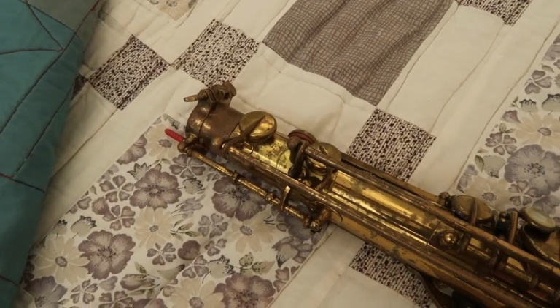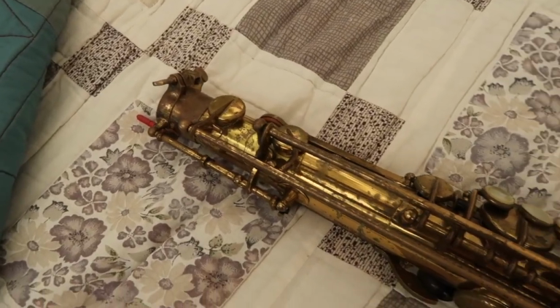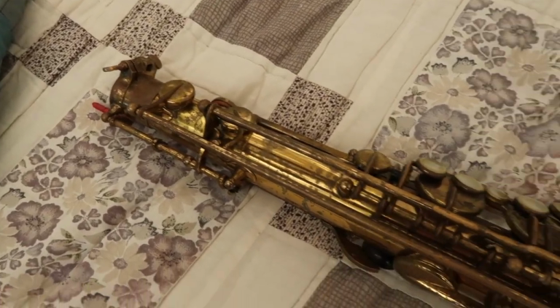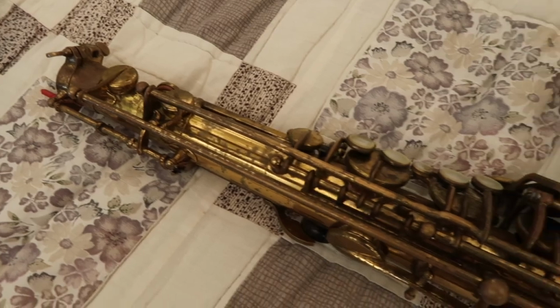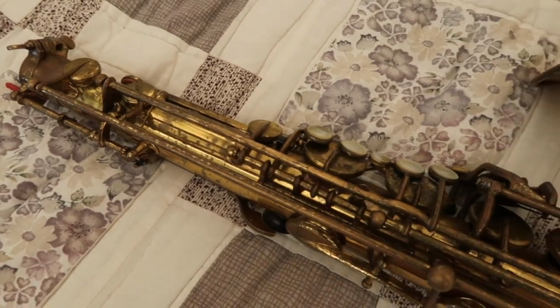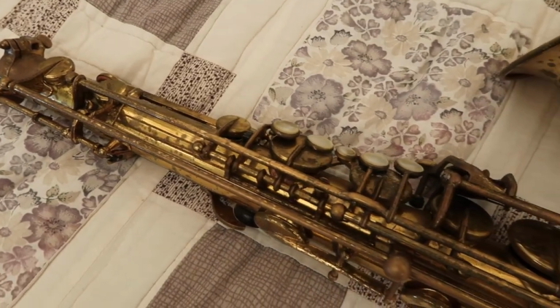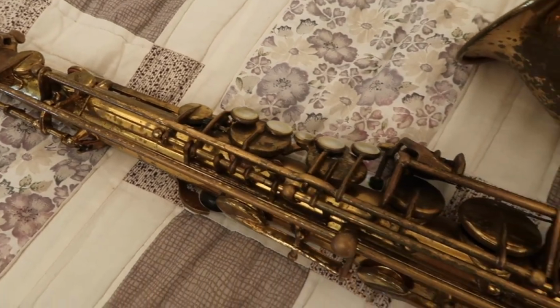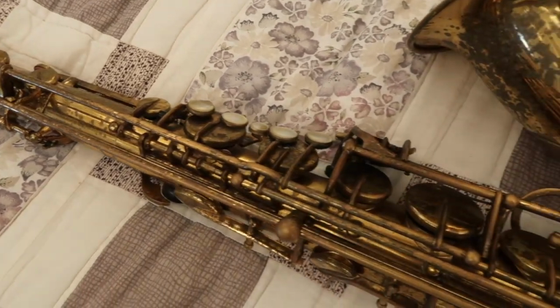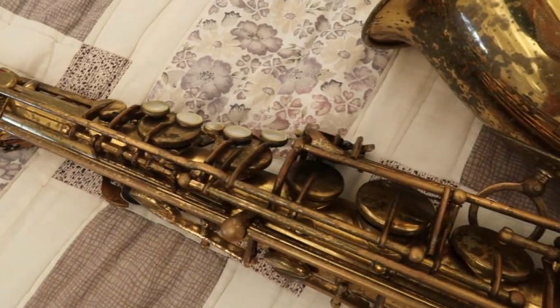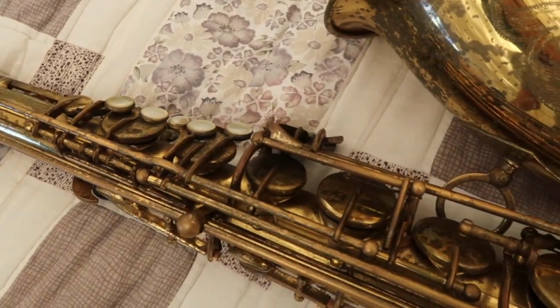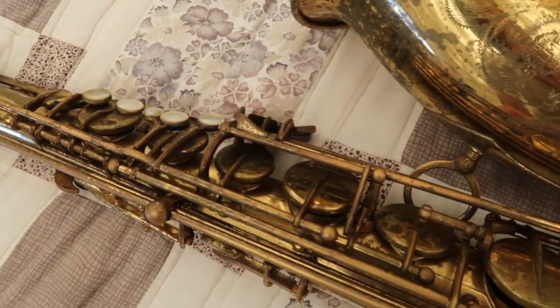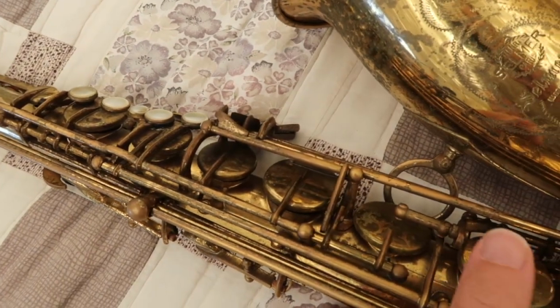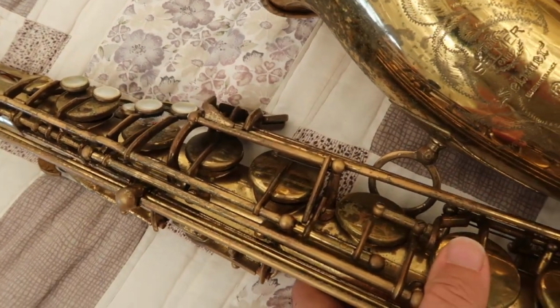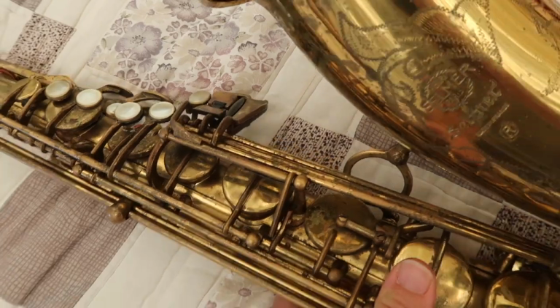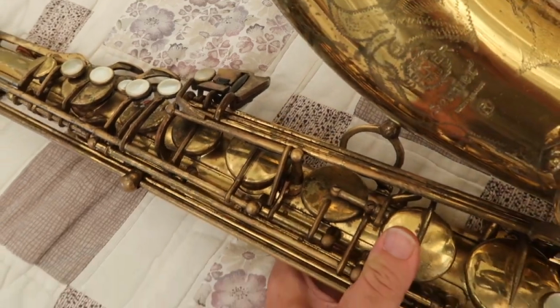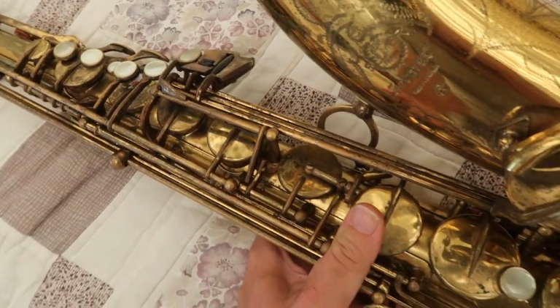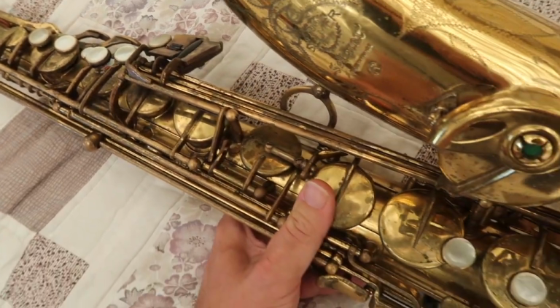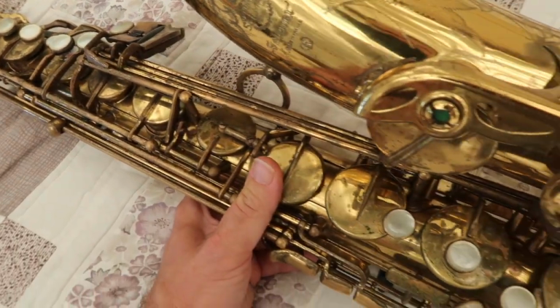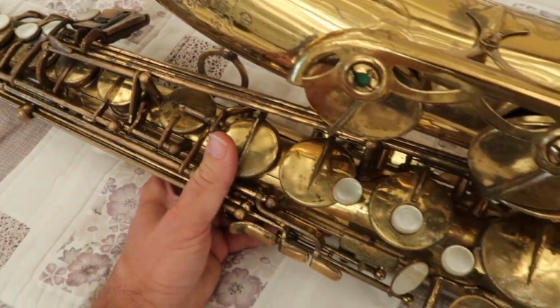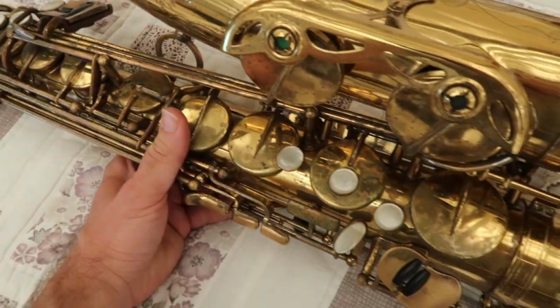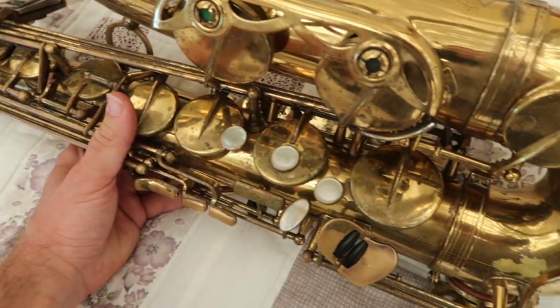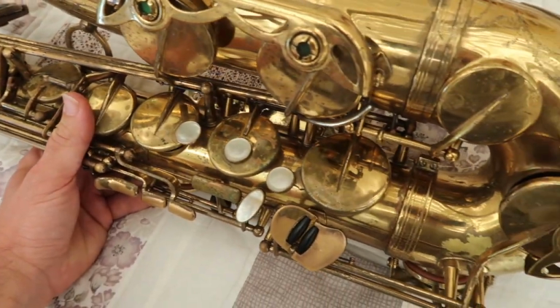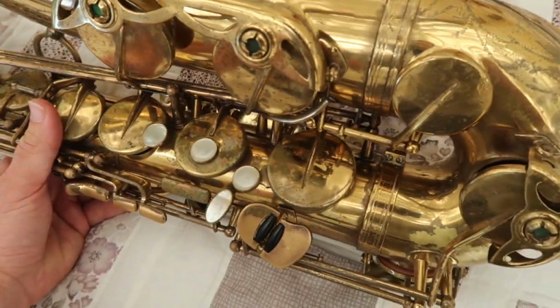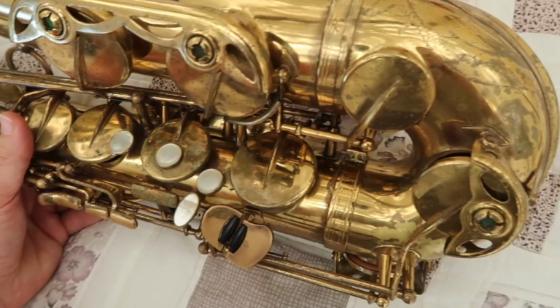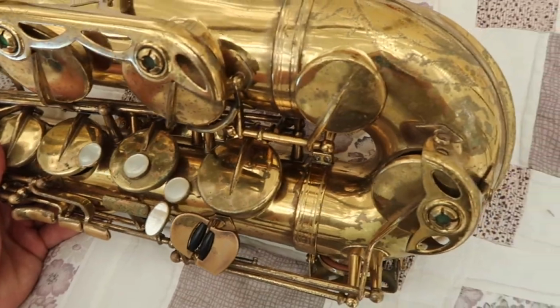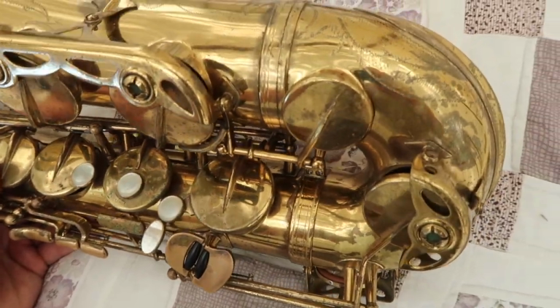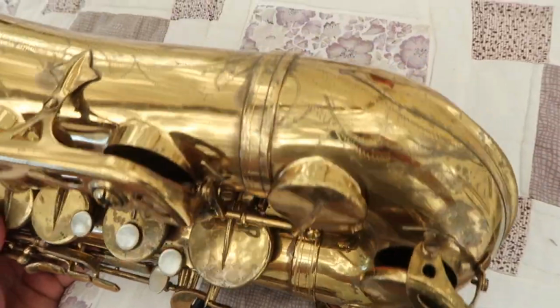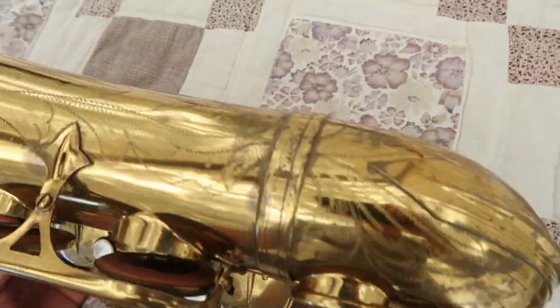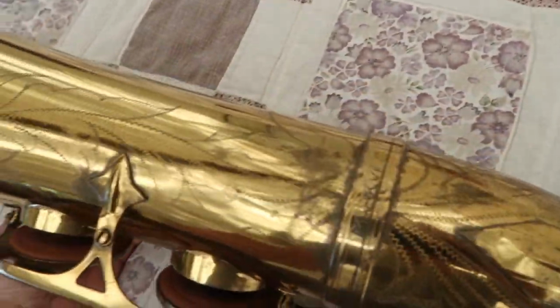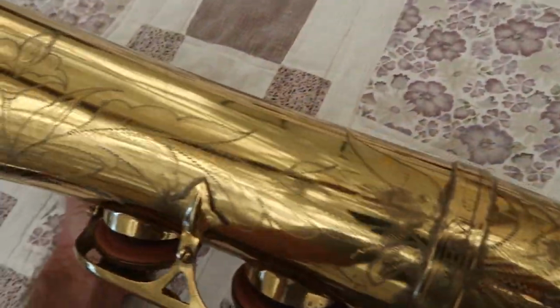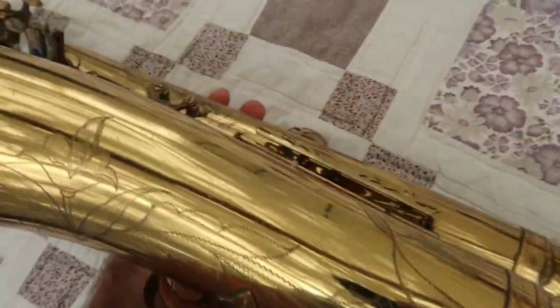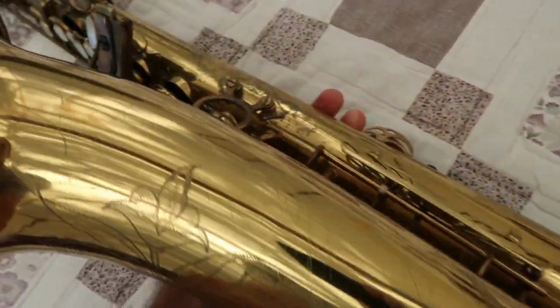I was playing it through some leaks. It's been sitting in the closet for about 10 years, so it could really benefit from a visit to the tech. But as you can hear, it plays beautifully with a nice dark tone up and down.